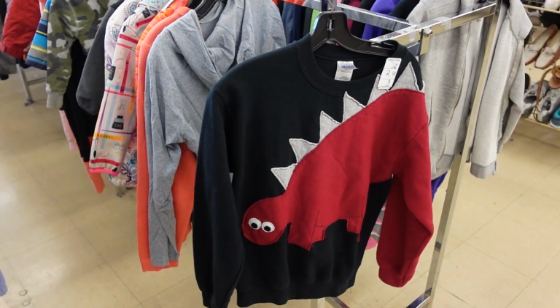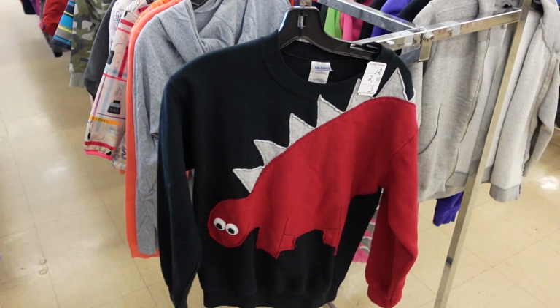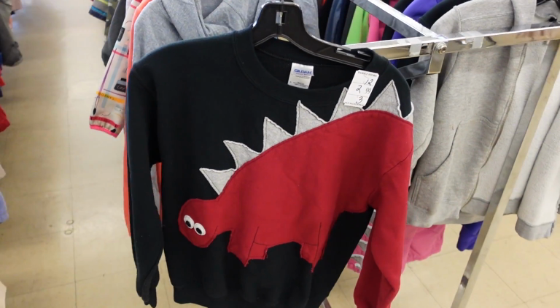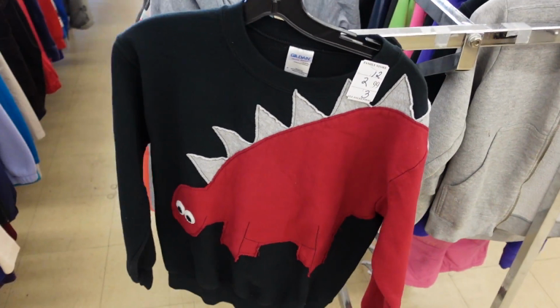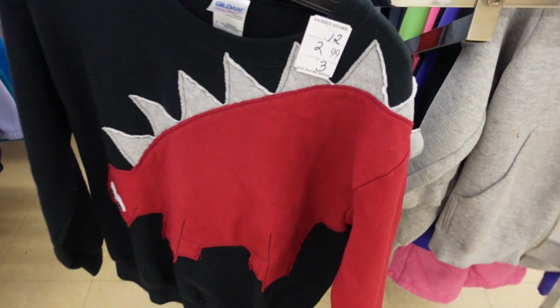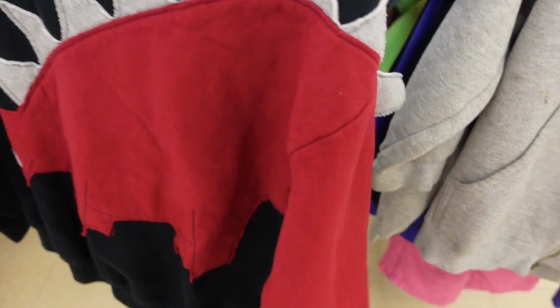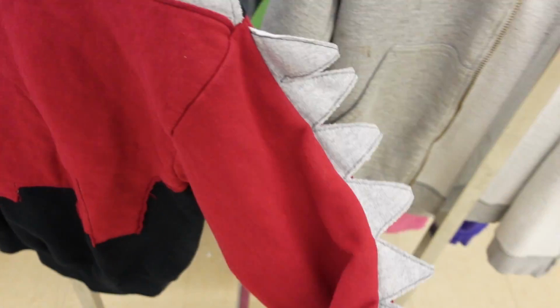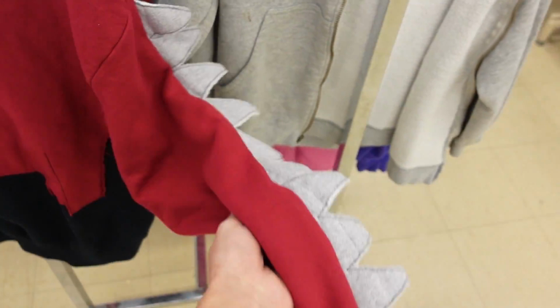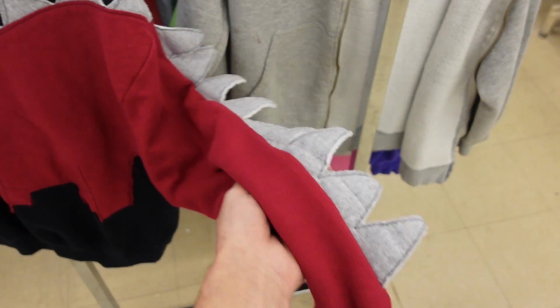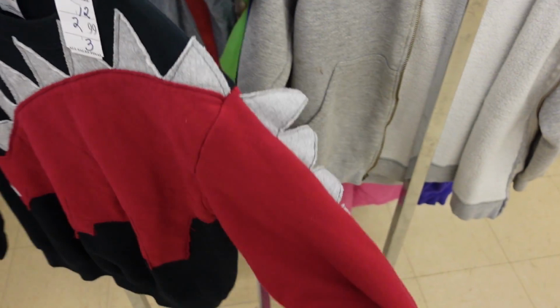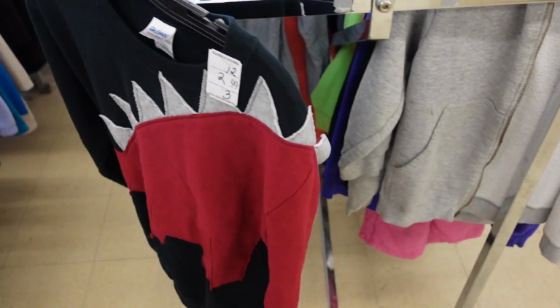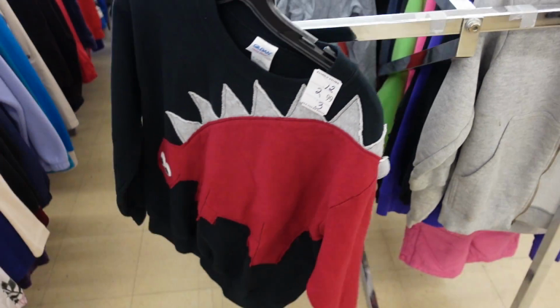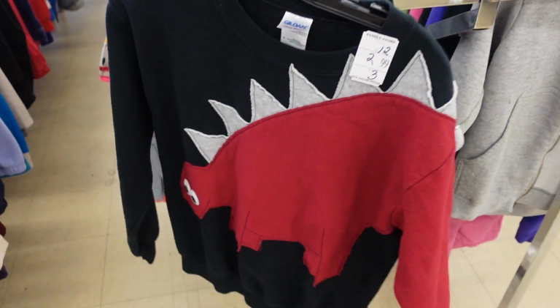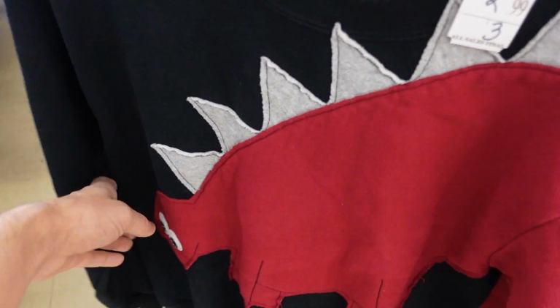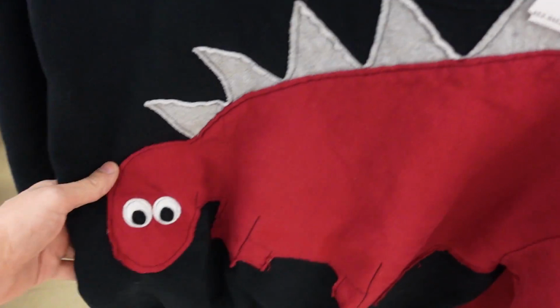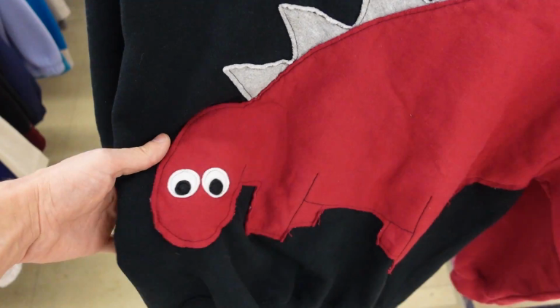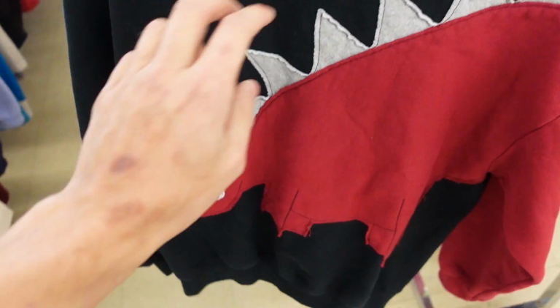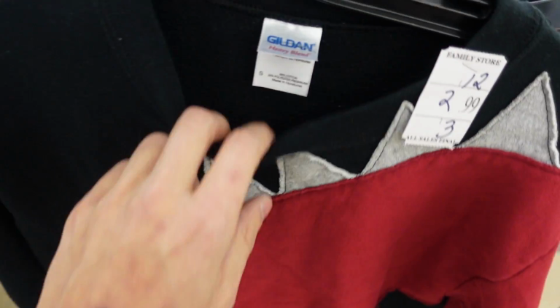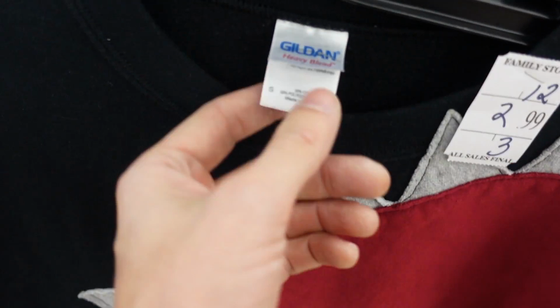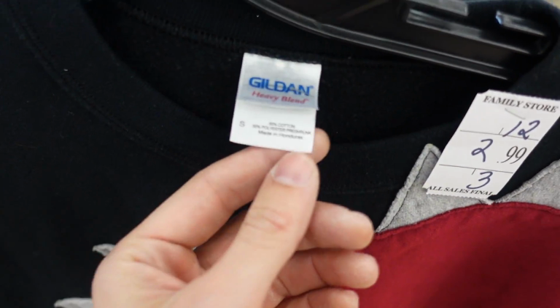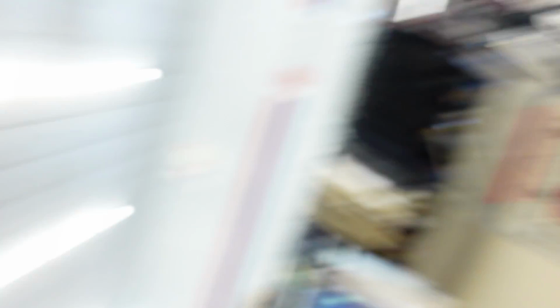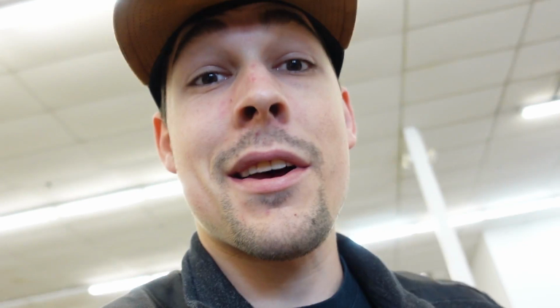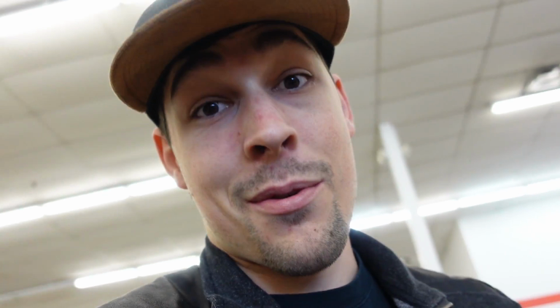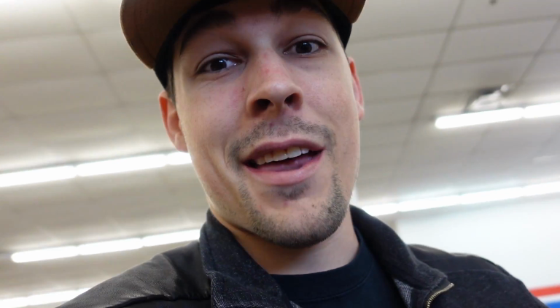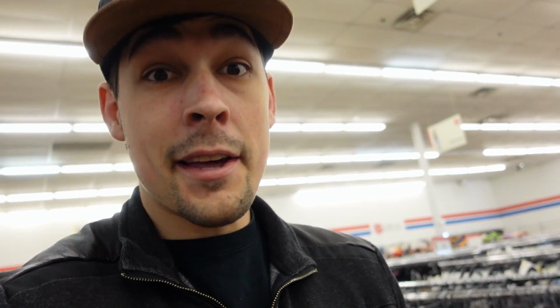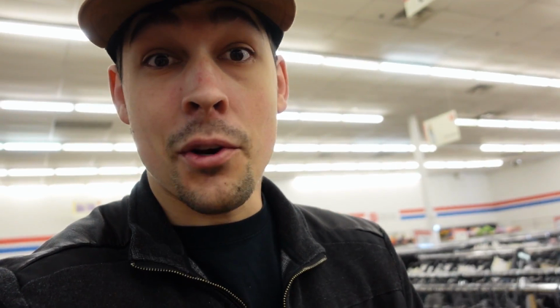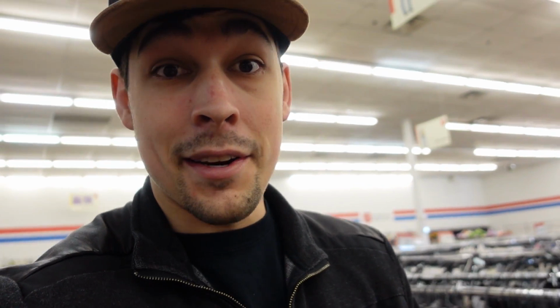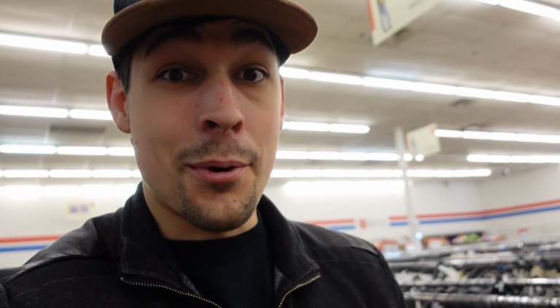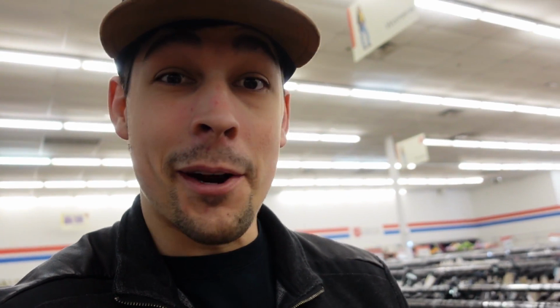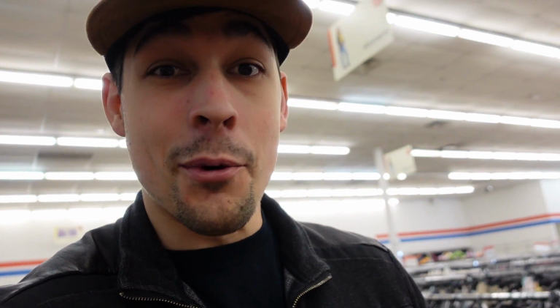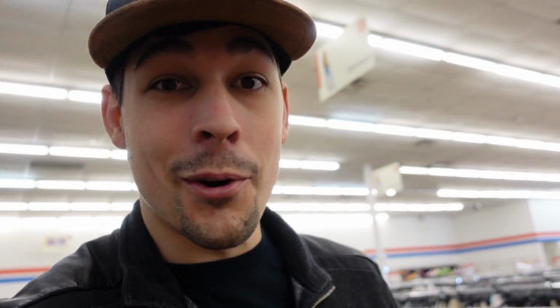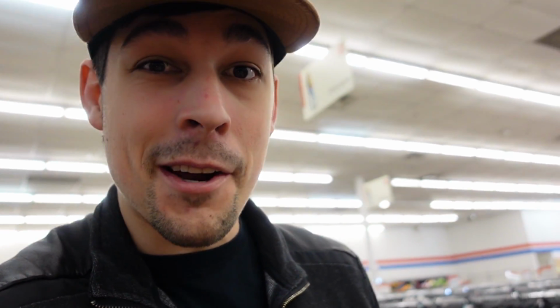Talk about fire, look at that. You can be the coolest kid on the playground rocking that — the Stegosaurus sweatshirt. Too bad it's a small, otherwise I'd rock that. They got the music cranking in this store. Hopefully I don't have to voice over all this stuff.